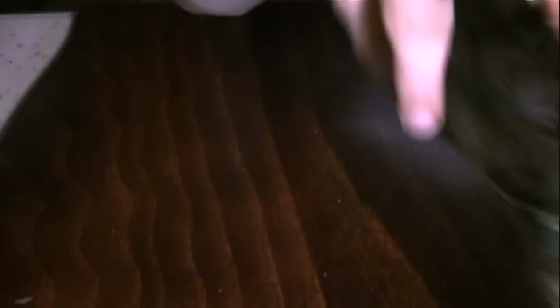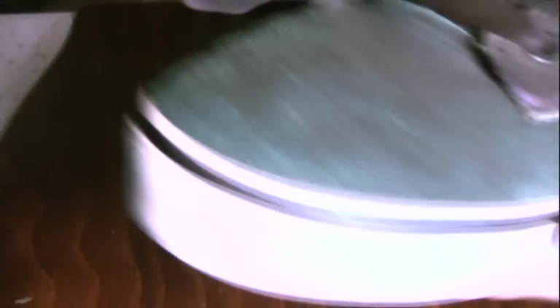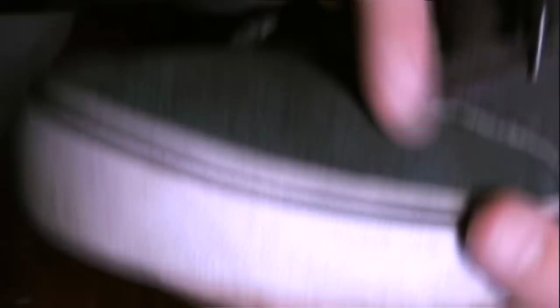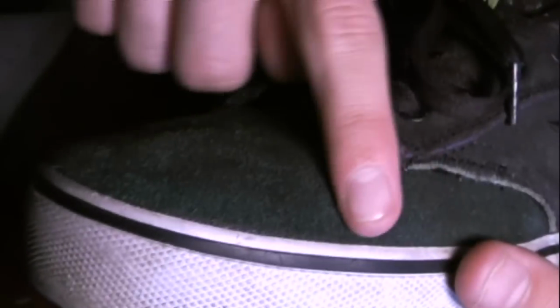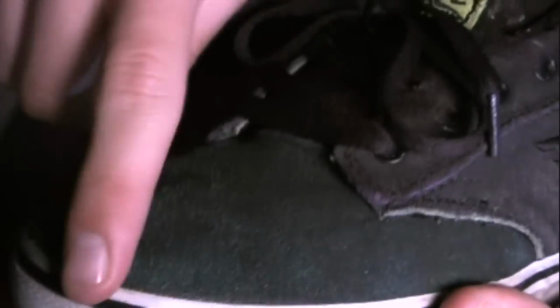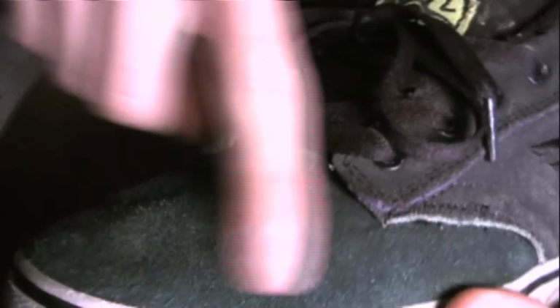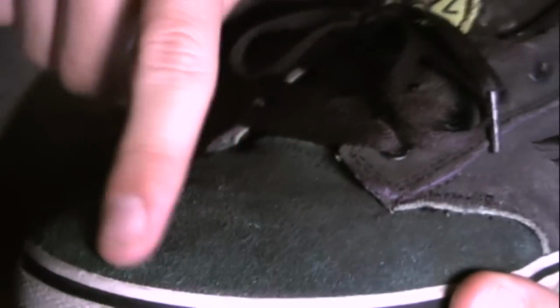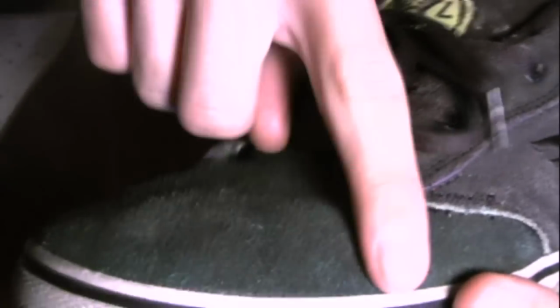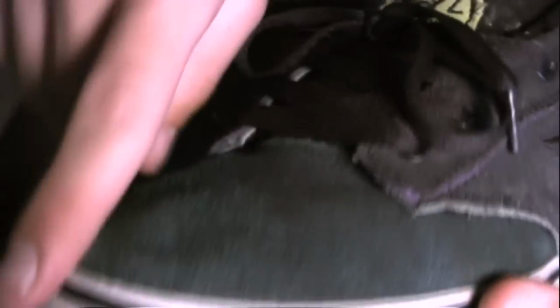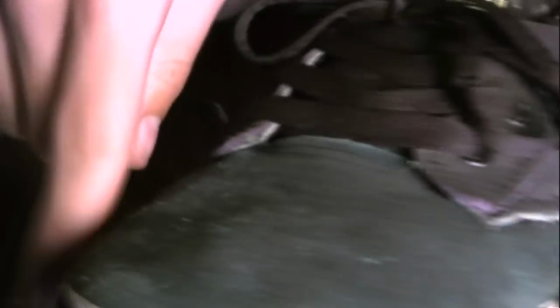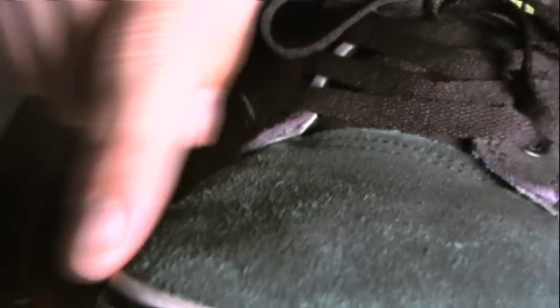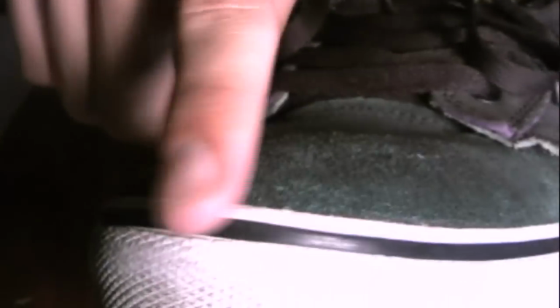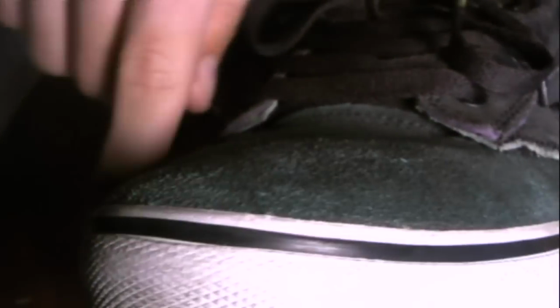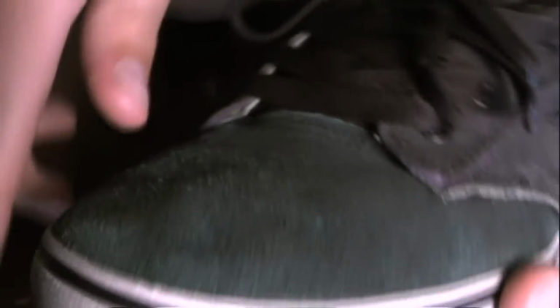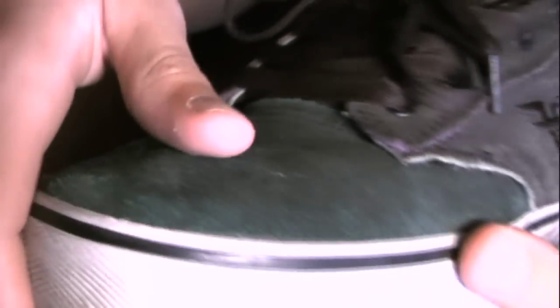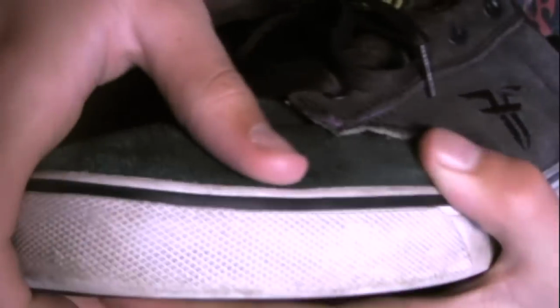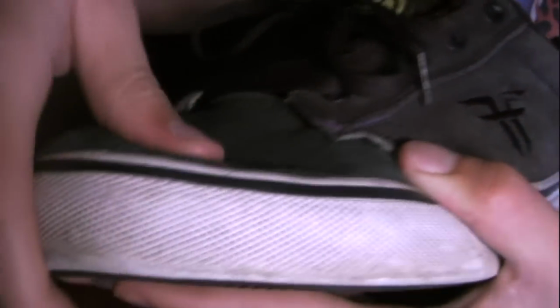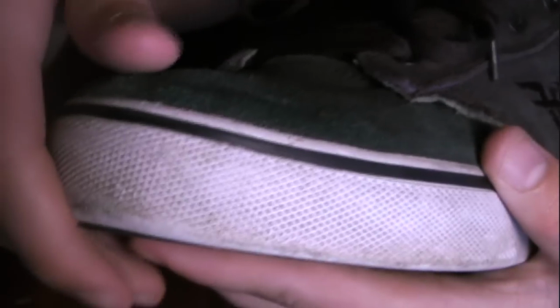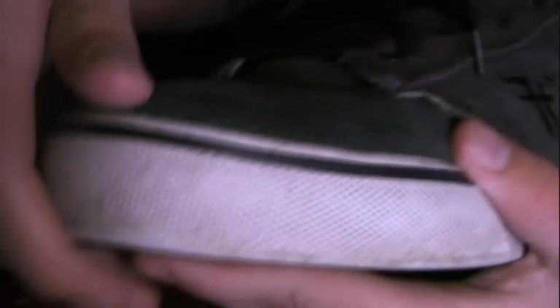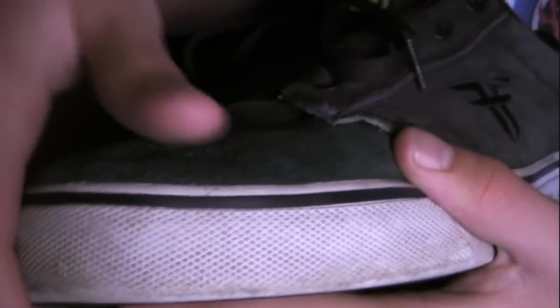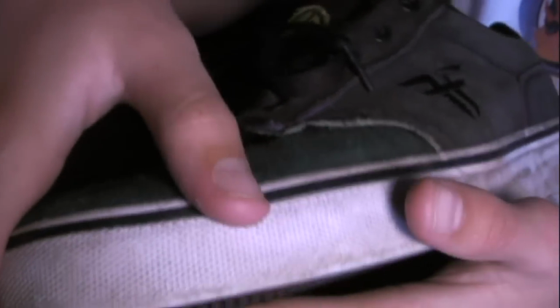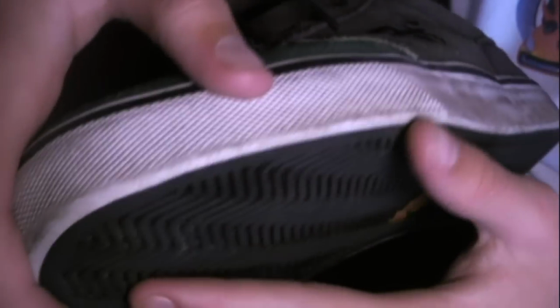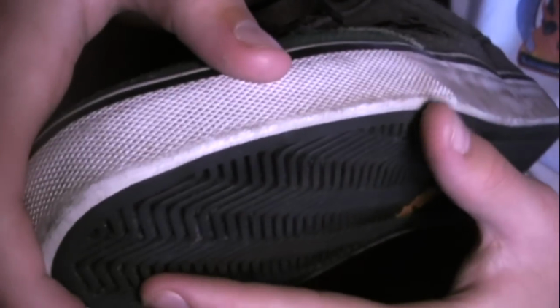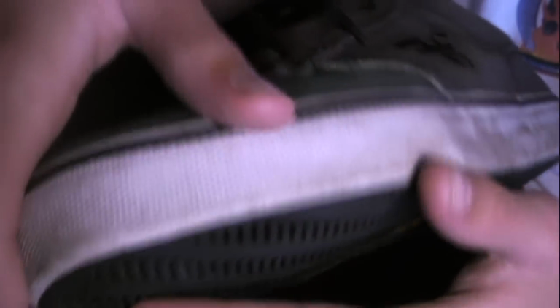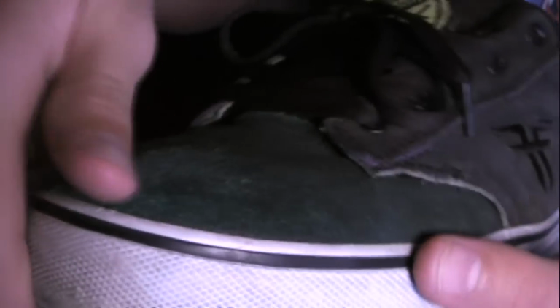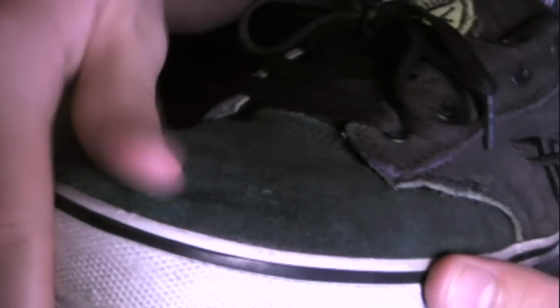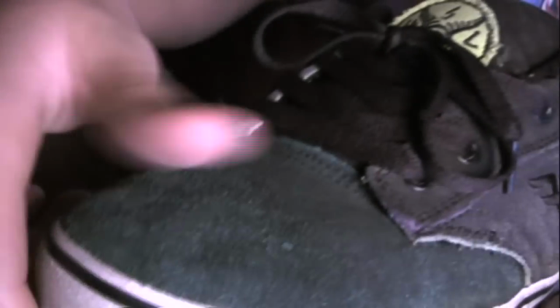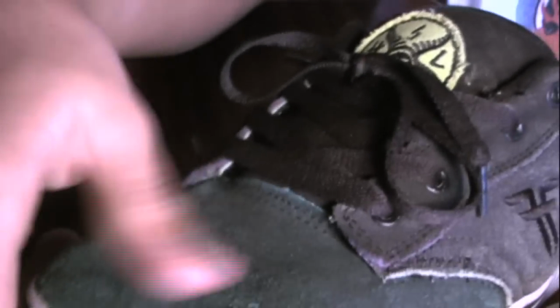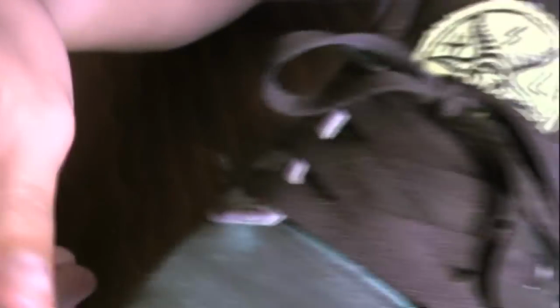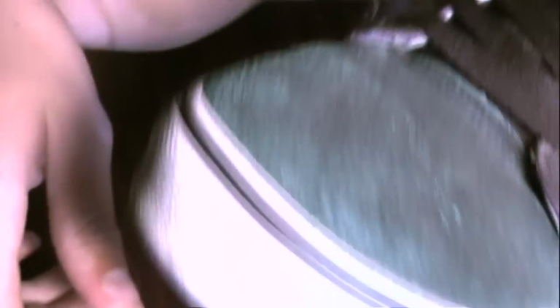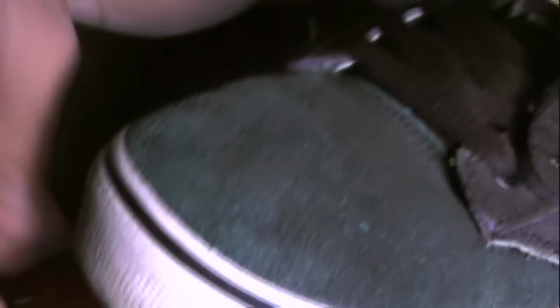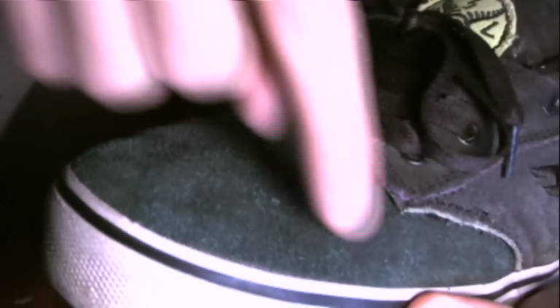You can see it's a one-piece toe cap, which means there's no stitching around here. That's good for a lot of people because then it won't rip. That's why I like skate shoes that don't have stitching.